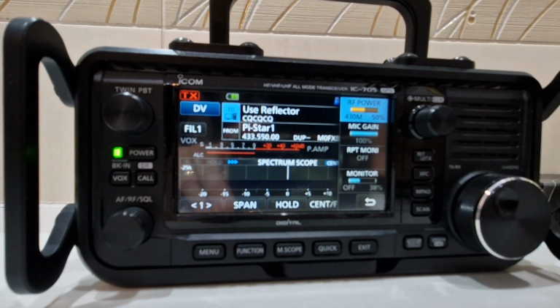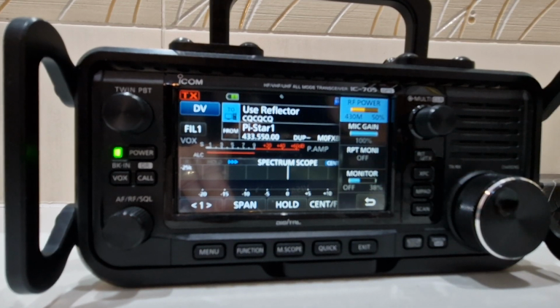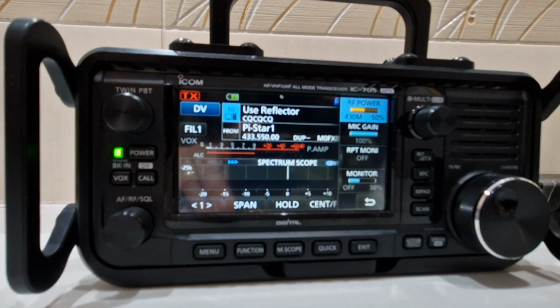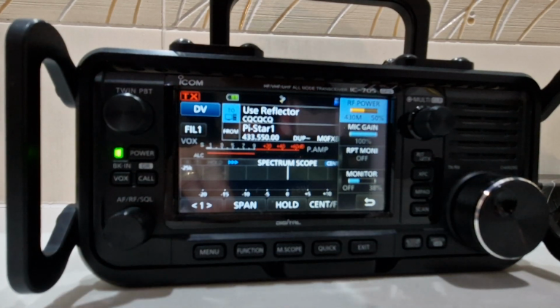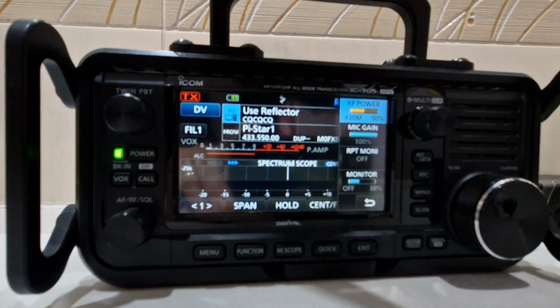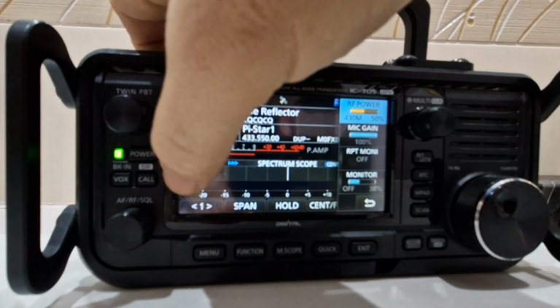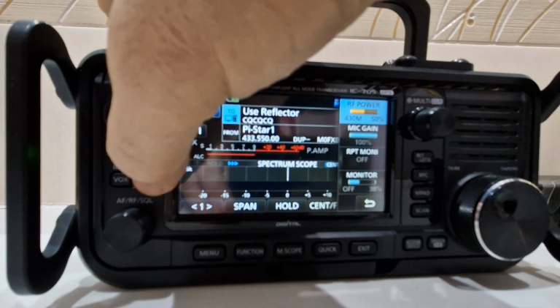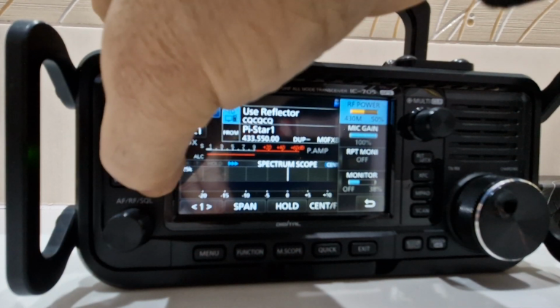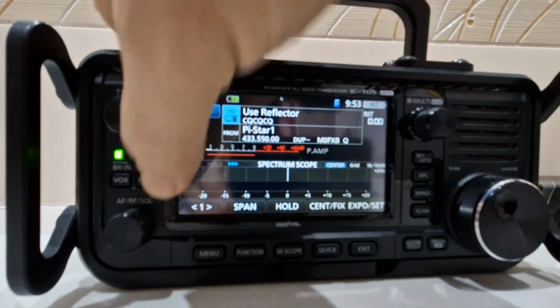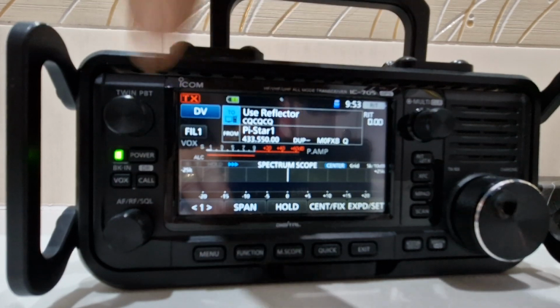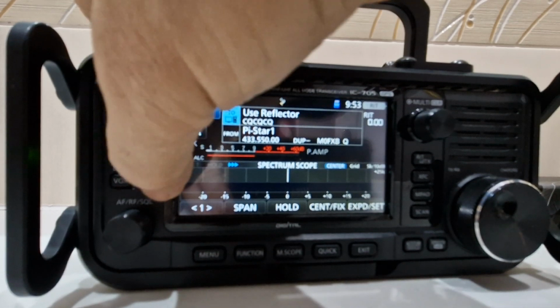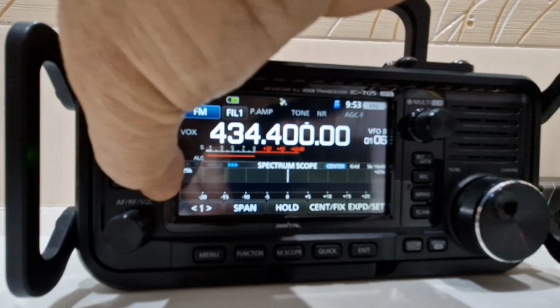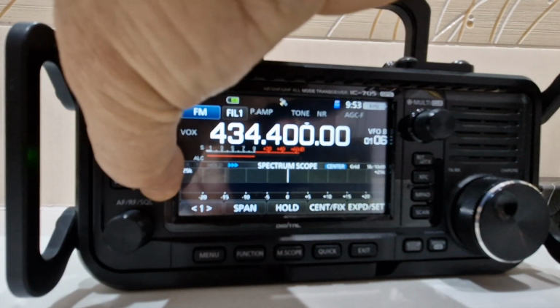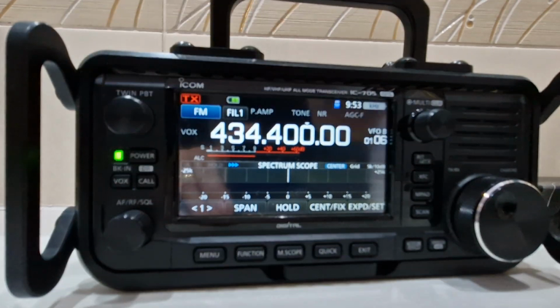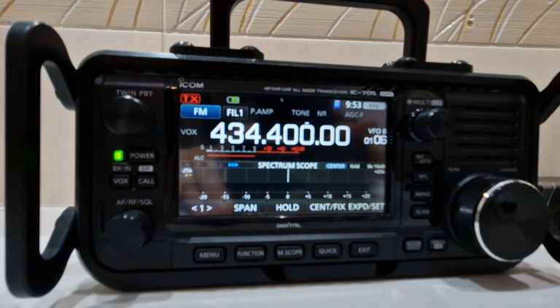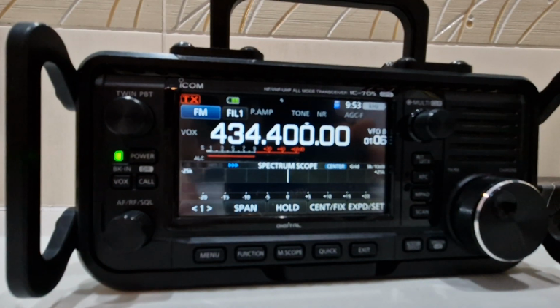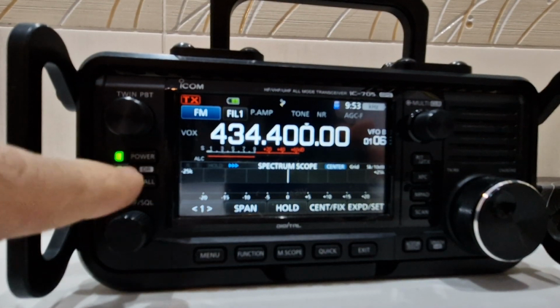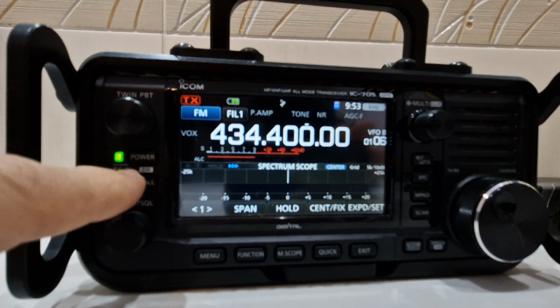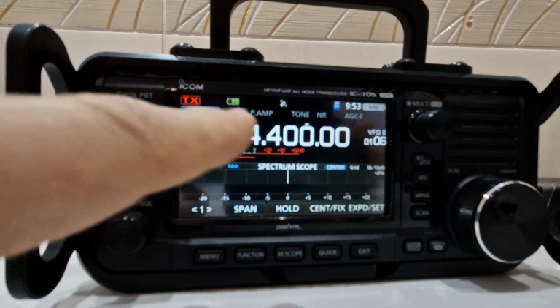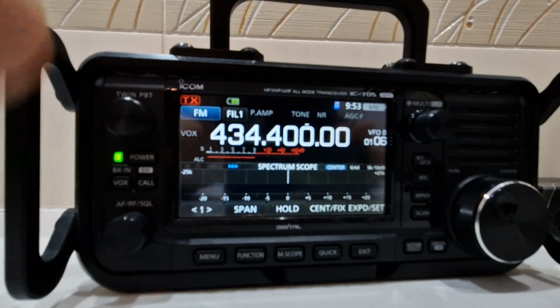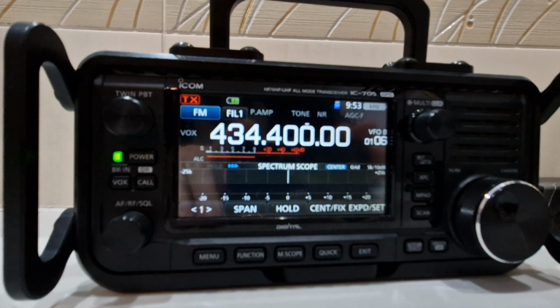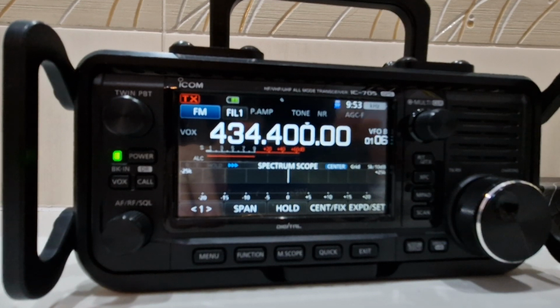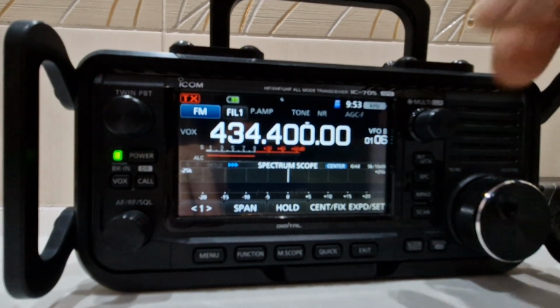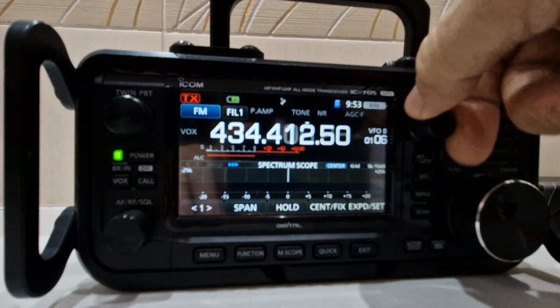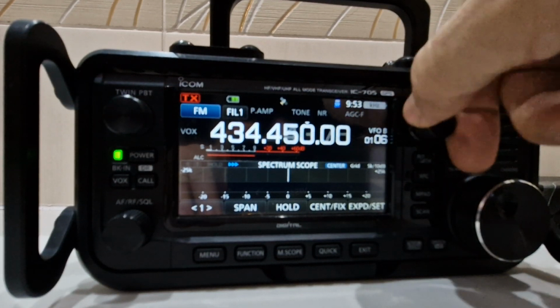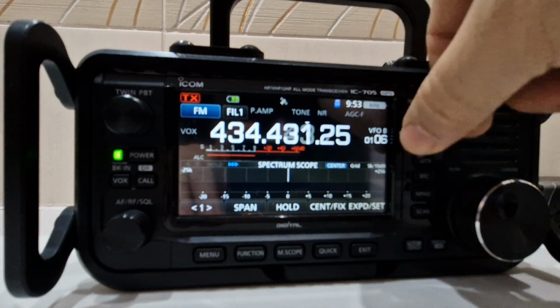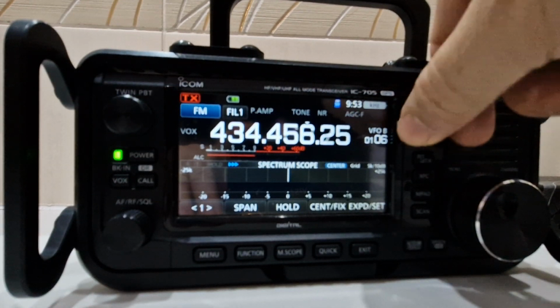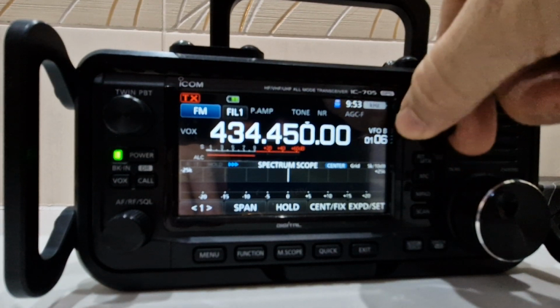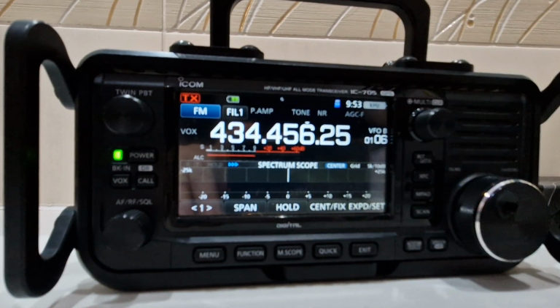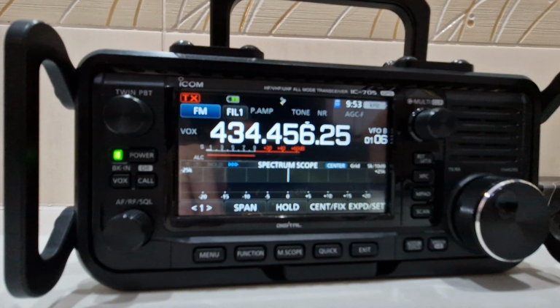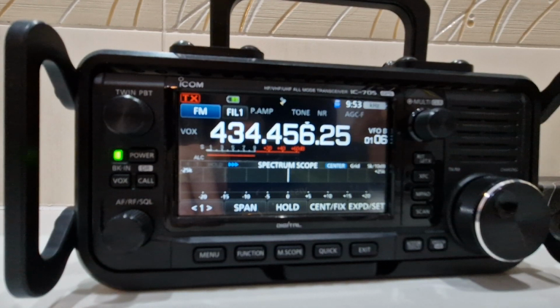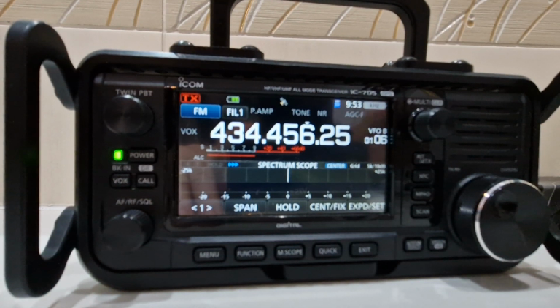We're in DR mode at the moment. To come out of DR mode, just hold down the DR button — it shows DR there — and you're back in normal VFO mode.